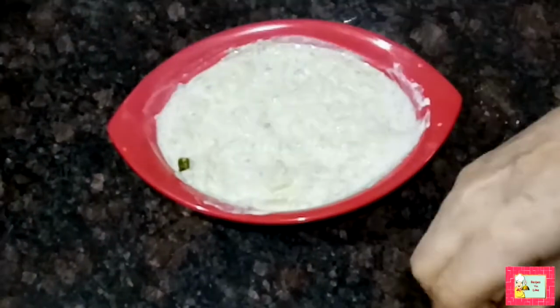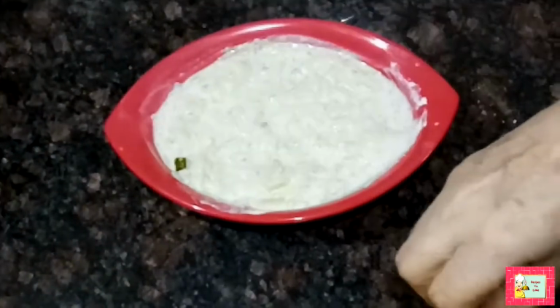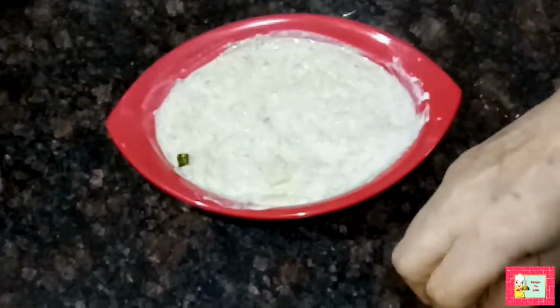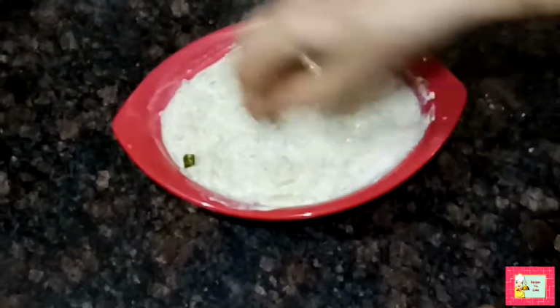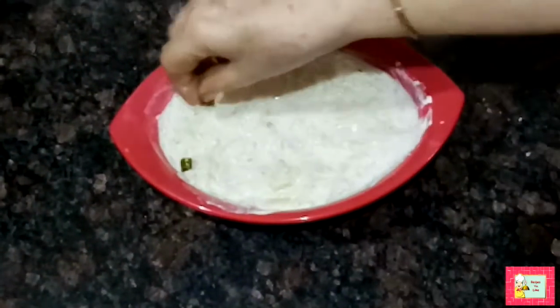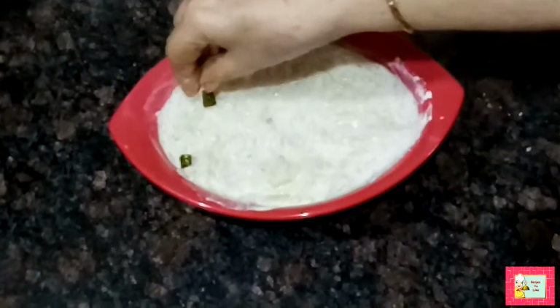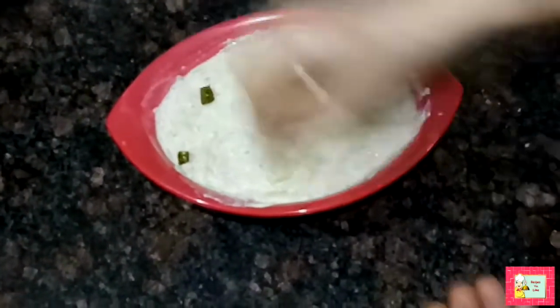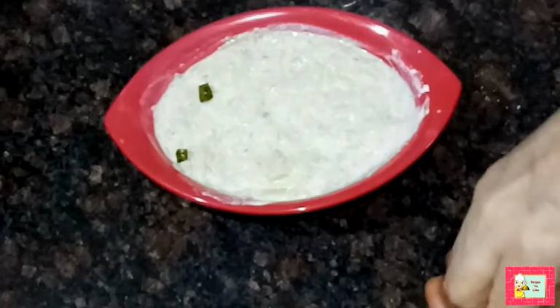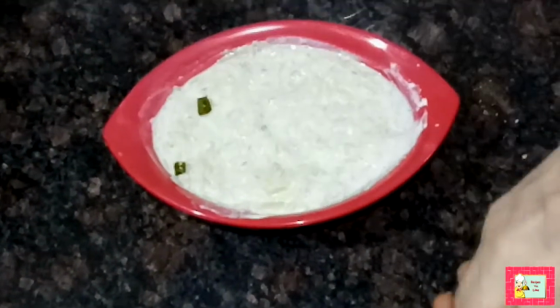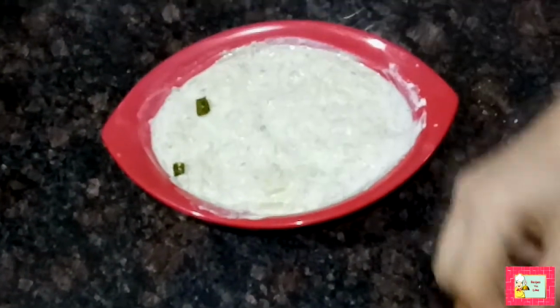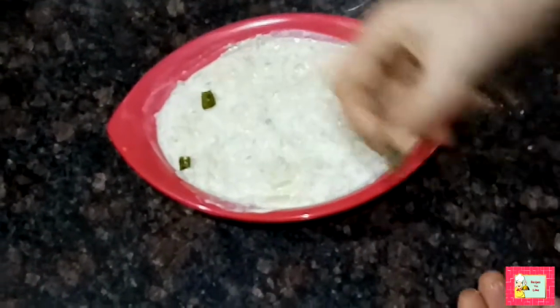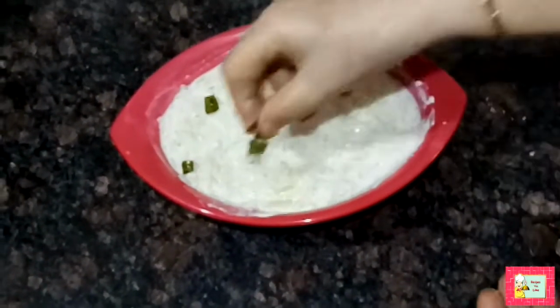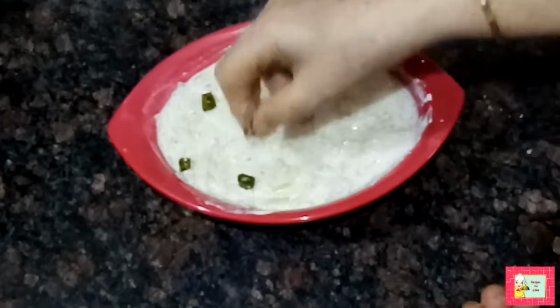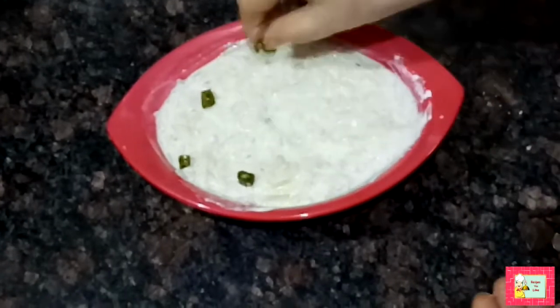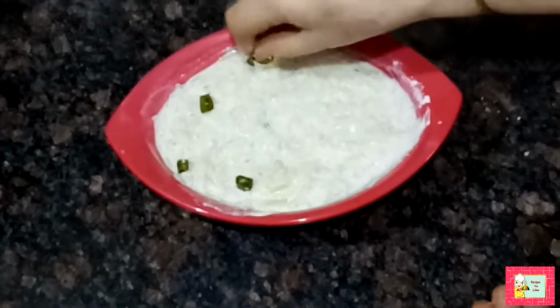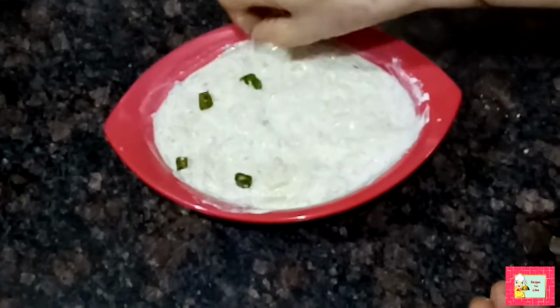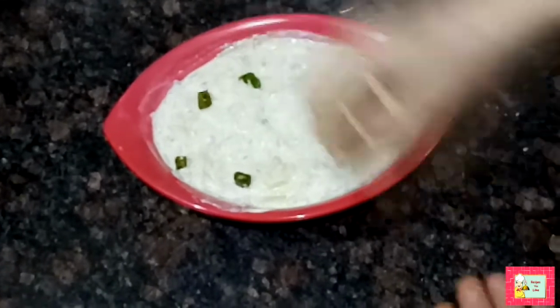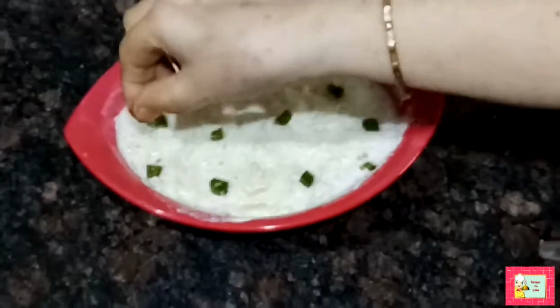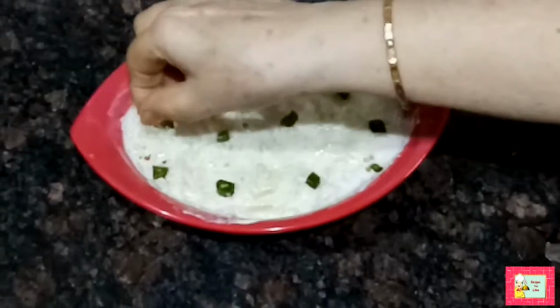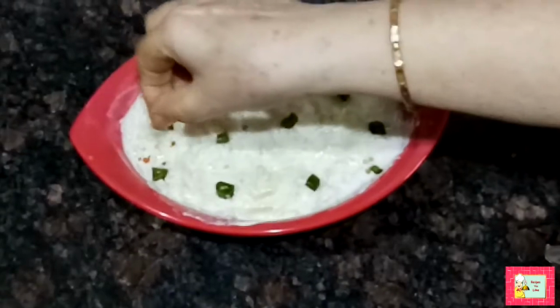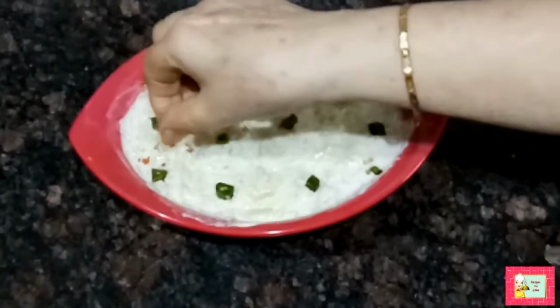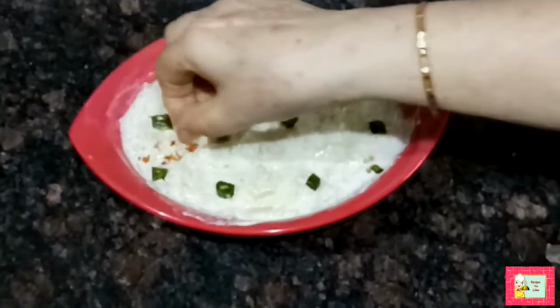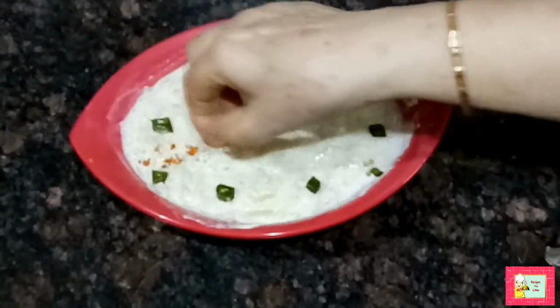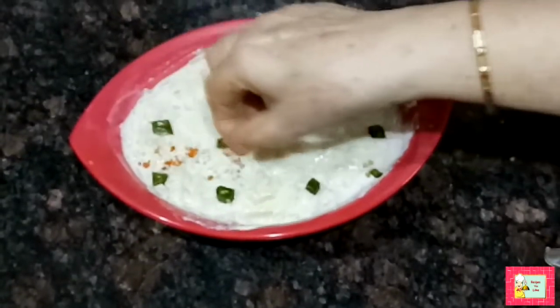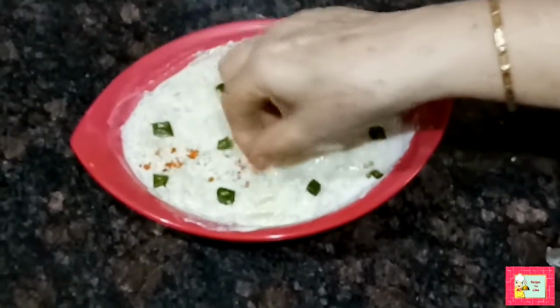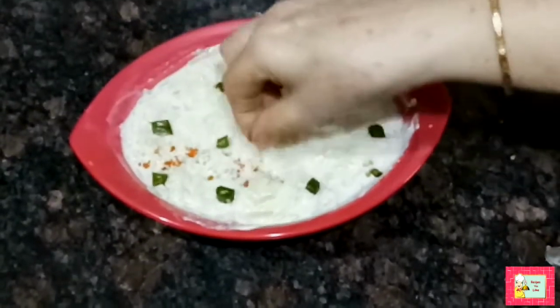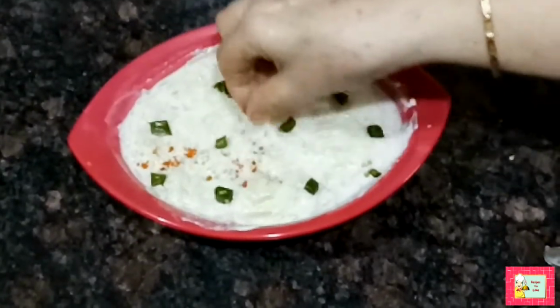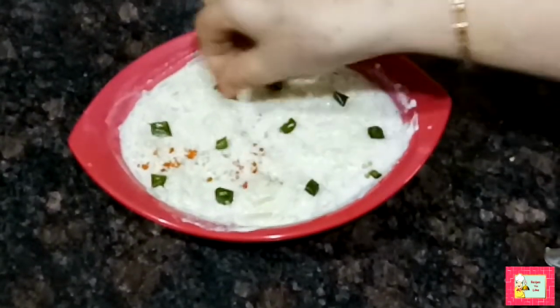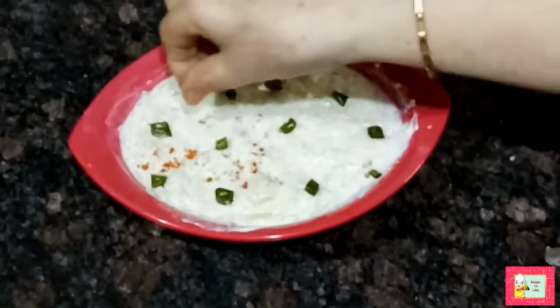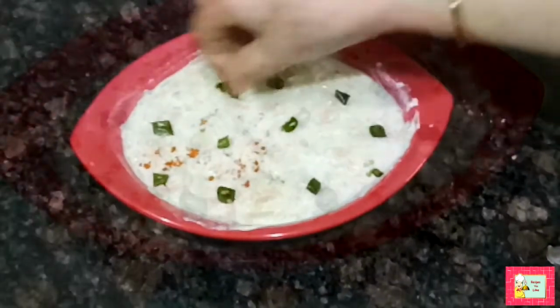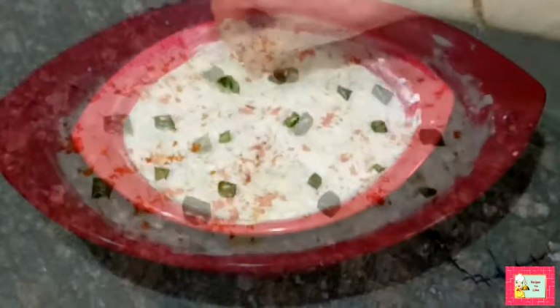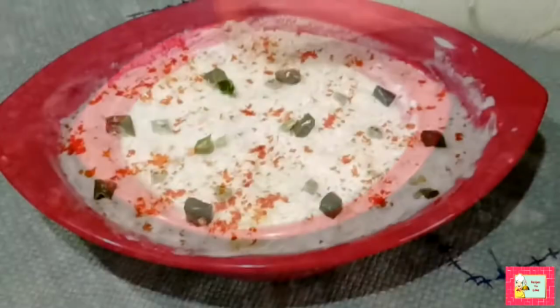You can garnish it with some pieces of green chili and sprinkle some red chili powder over it. The bottle gourd raita is ready to serve.